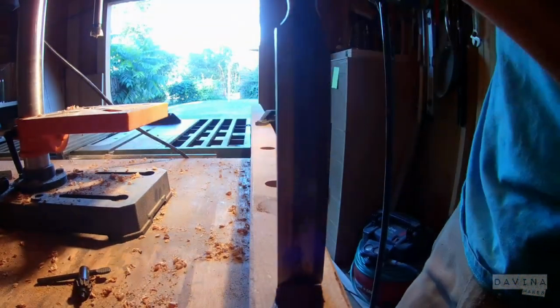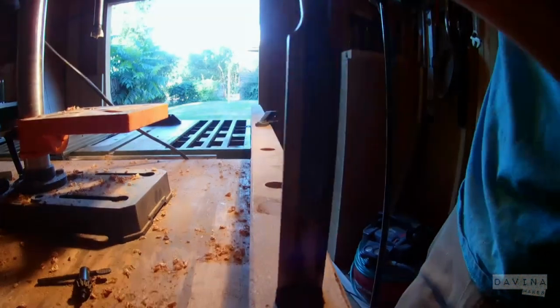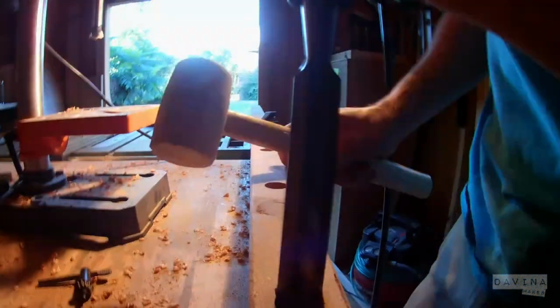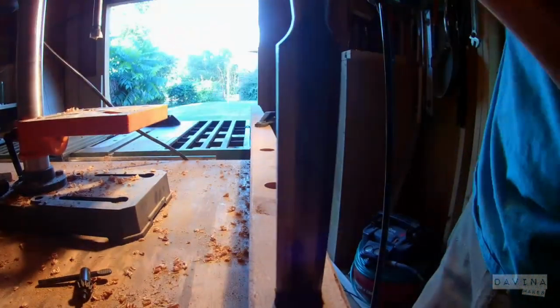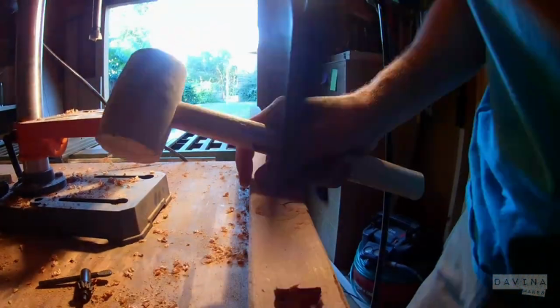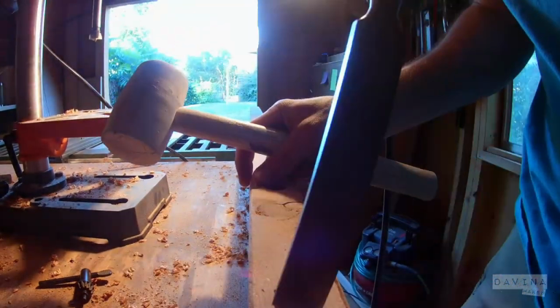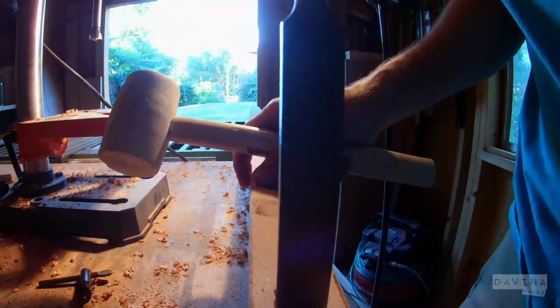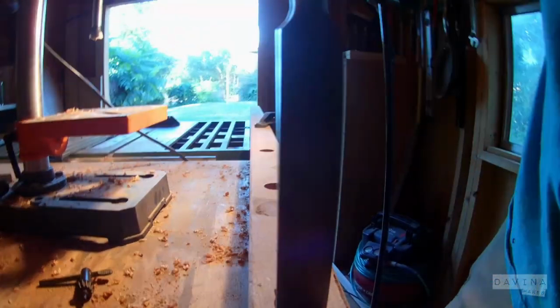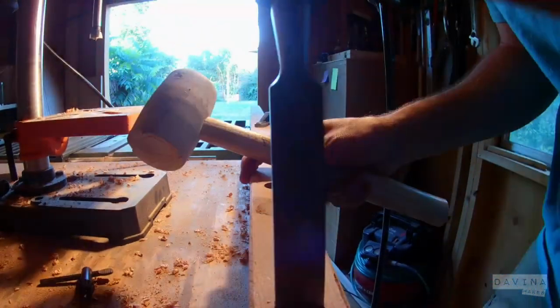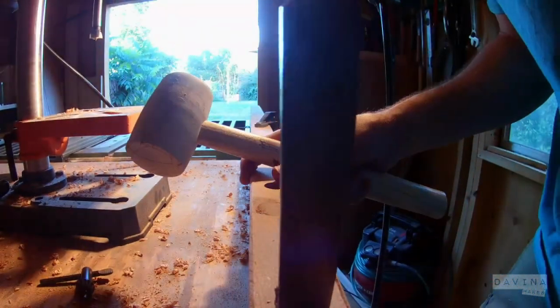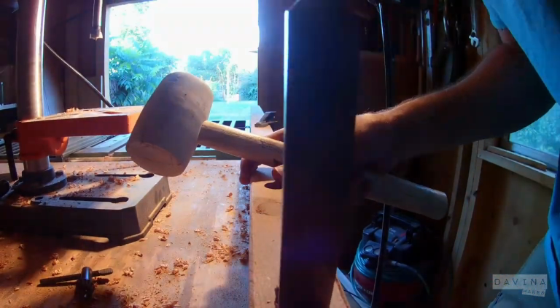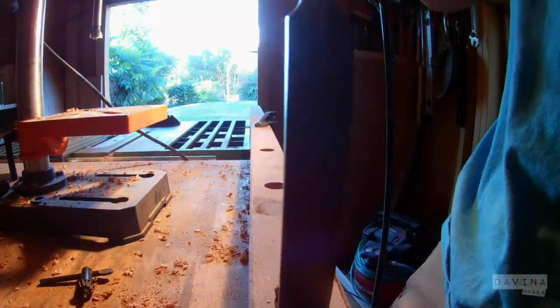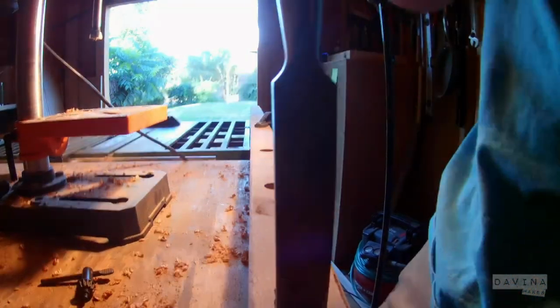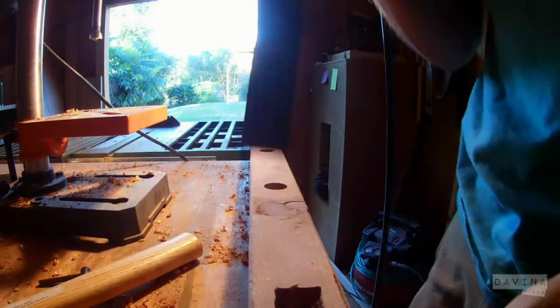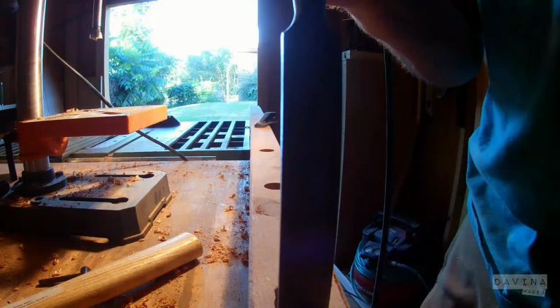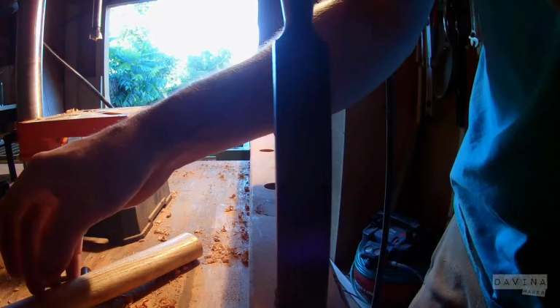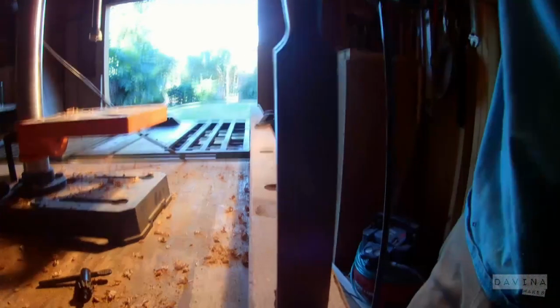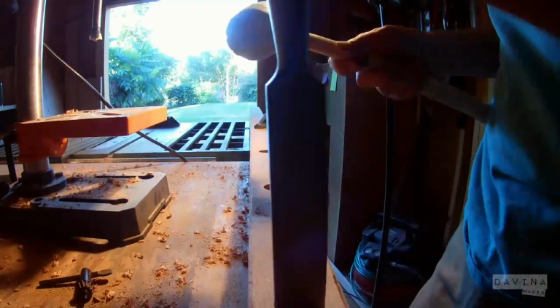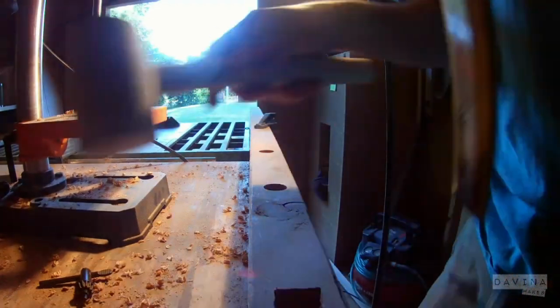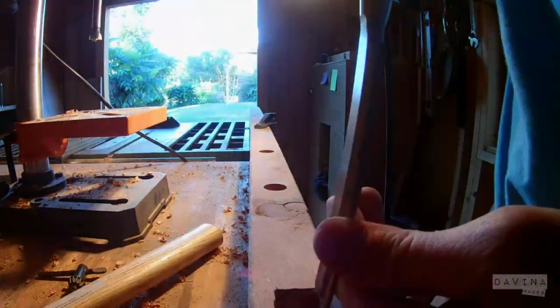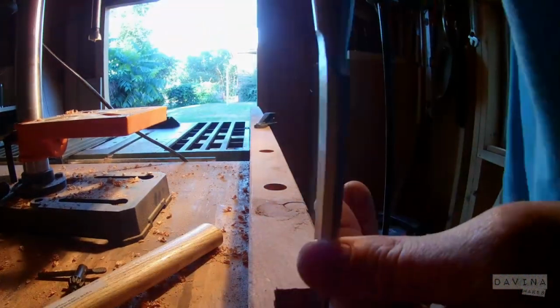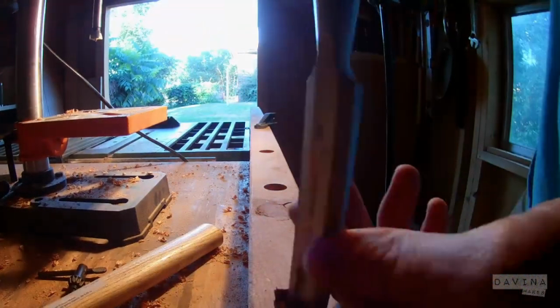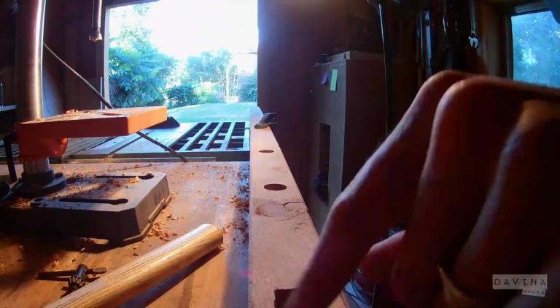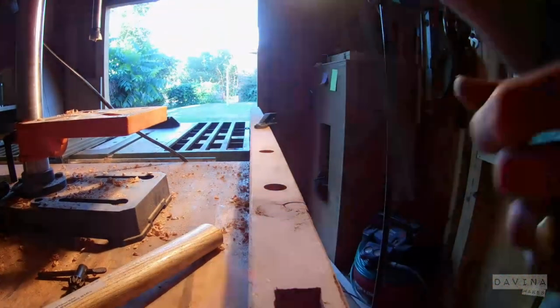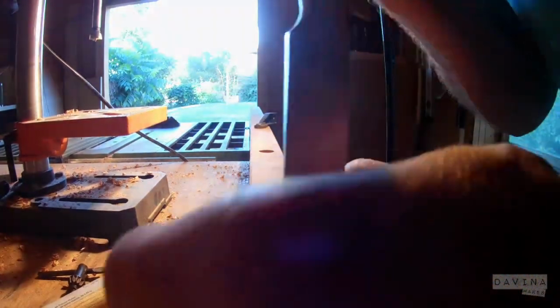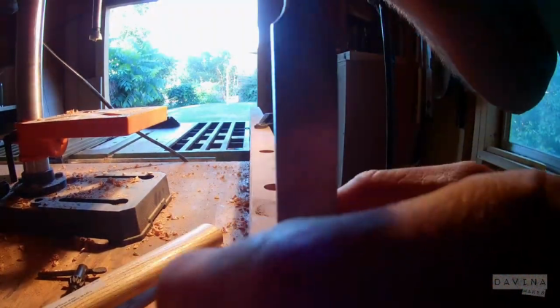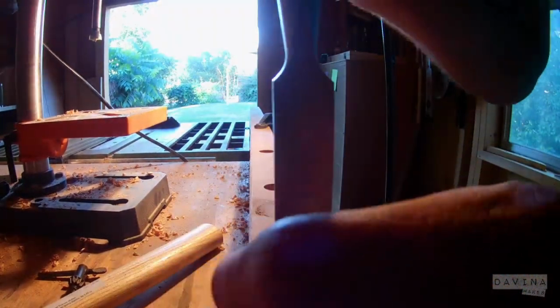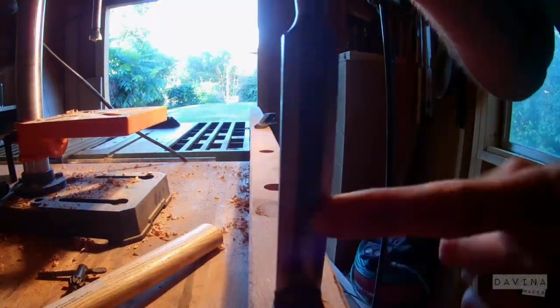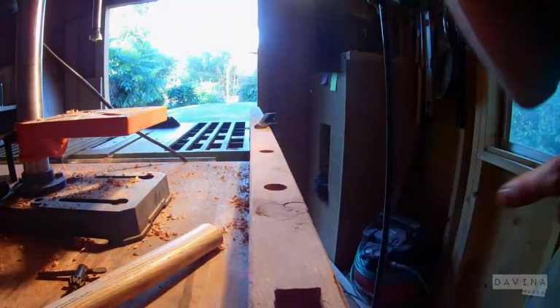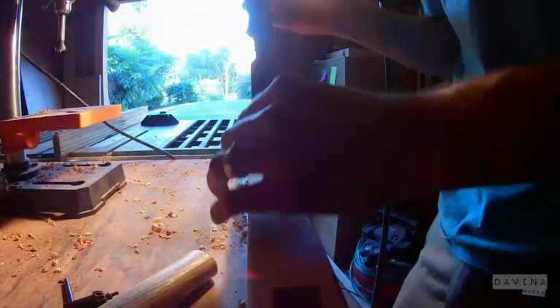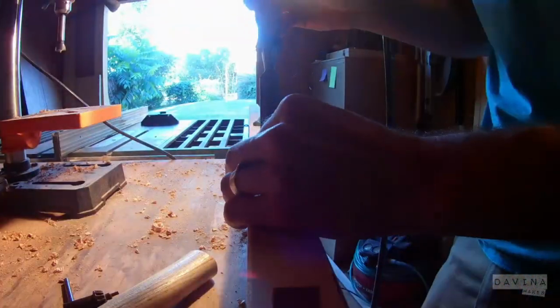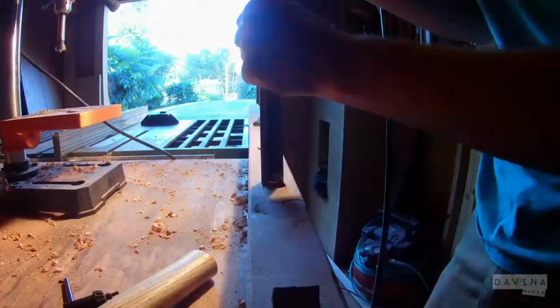This chisel happens to be almost the exact width of the tenons, so I'm just going to use that to square off these mortises.